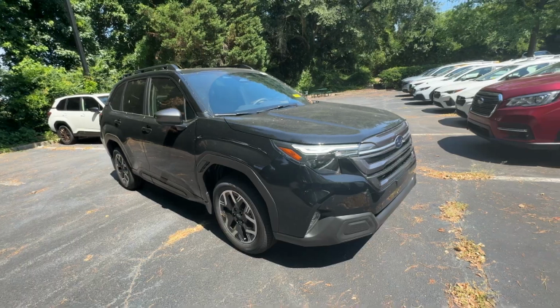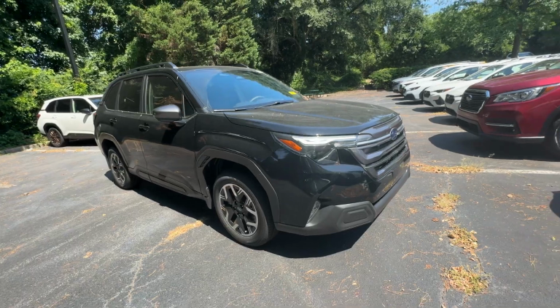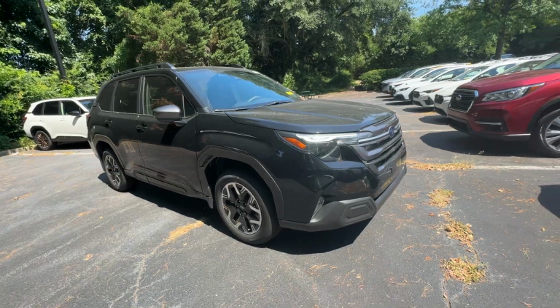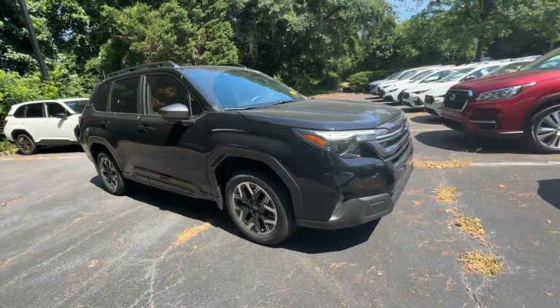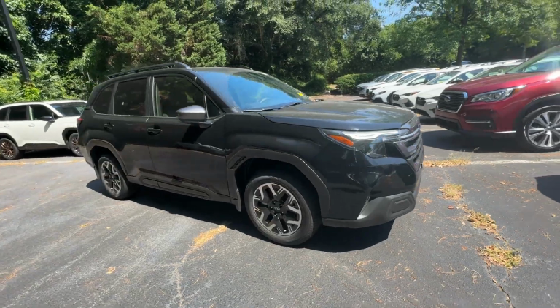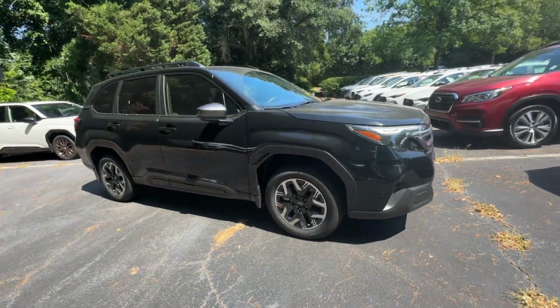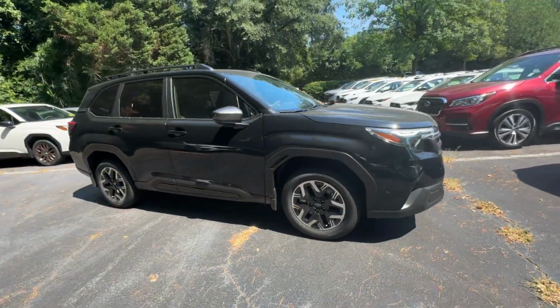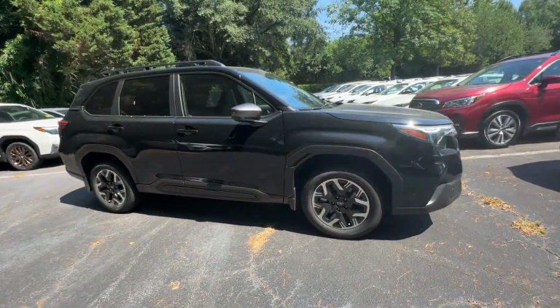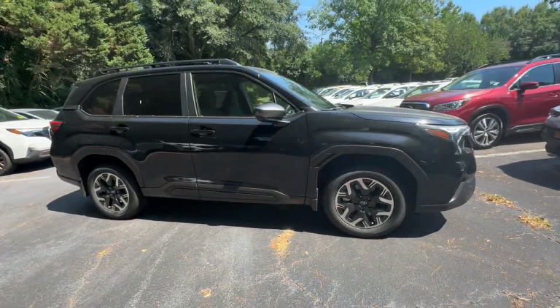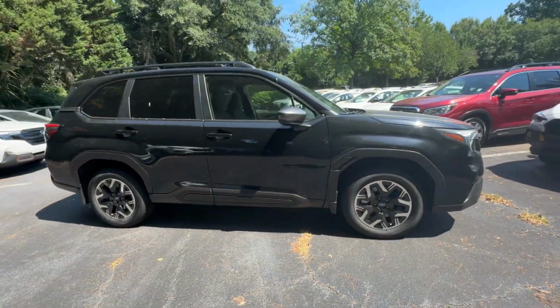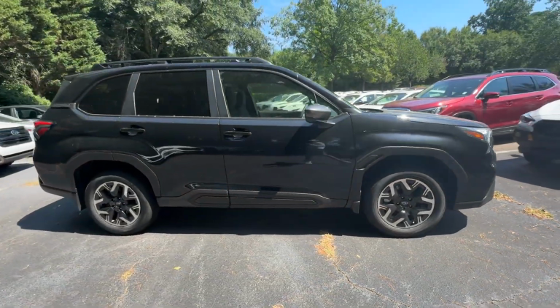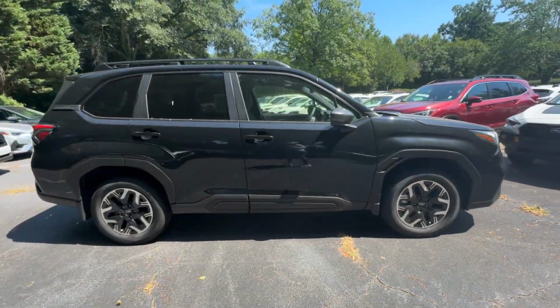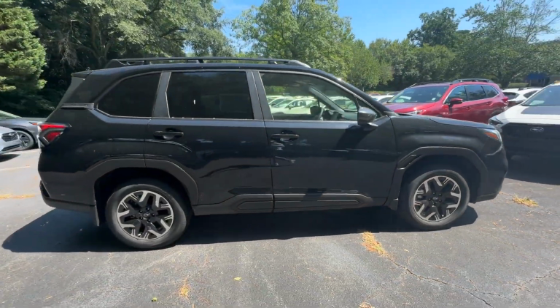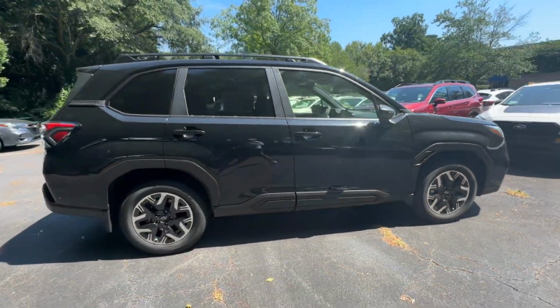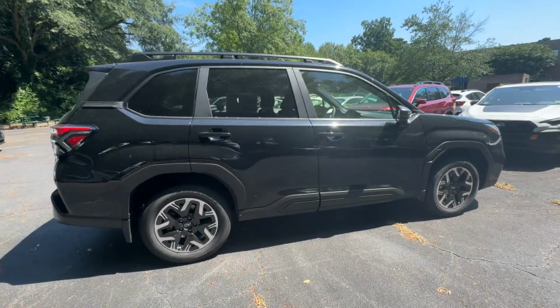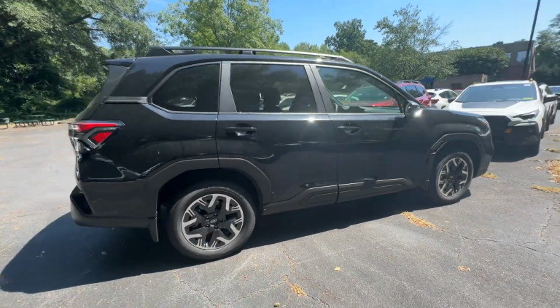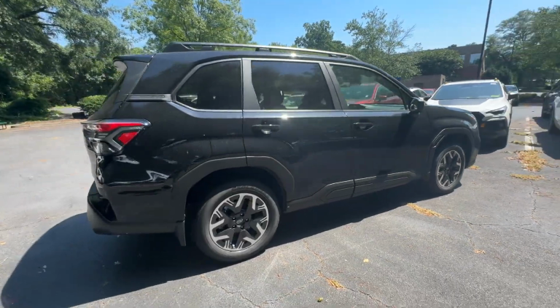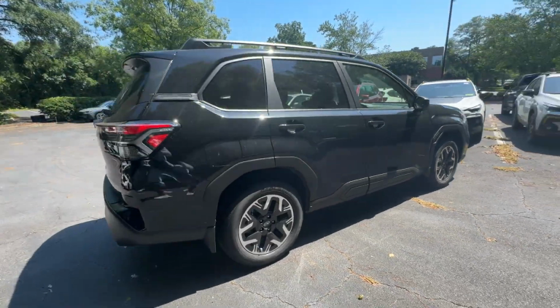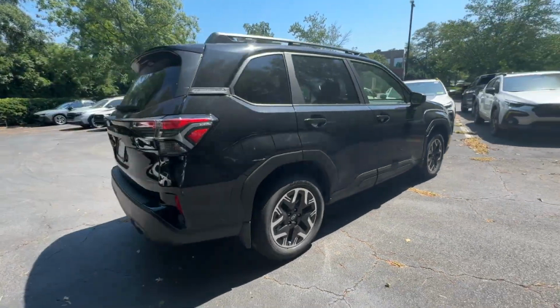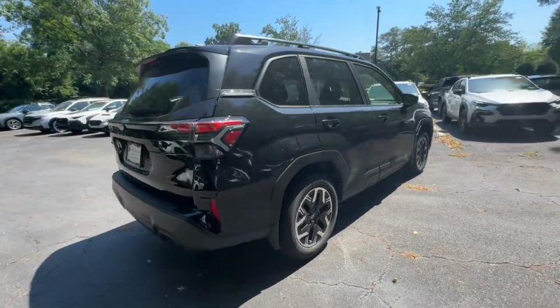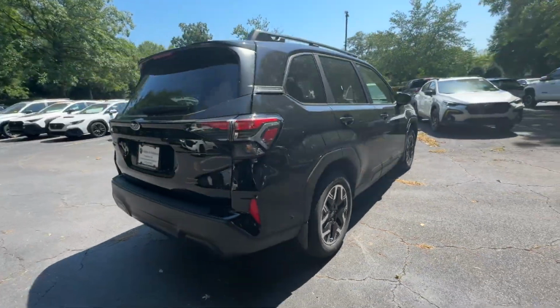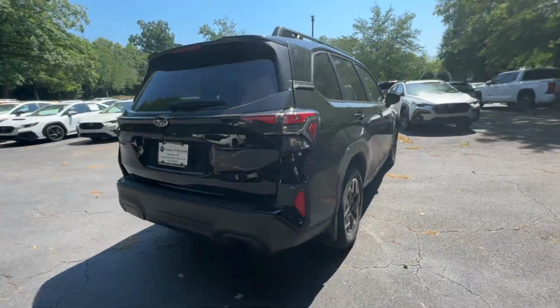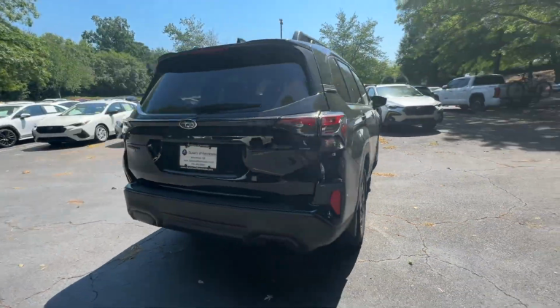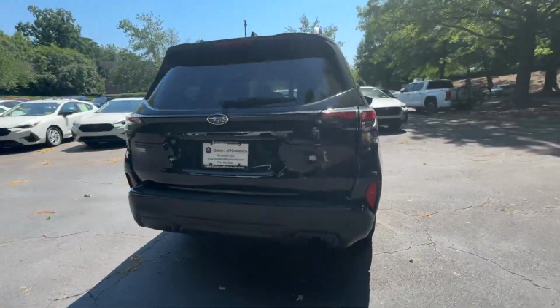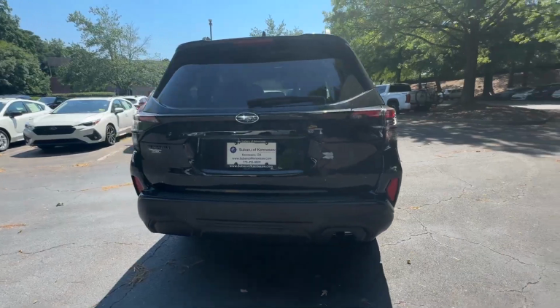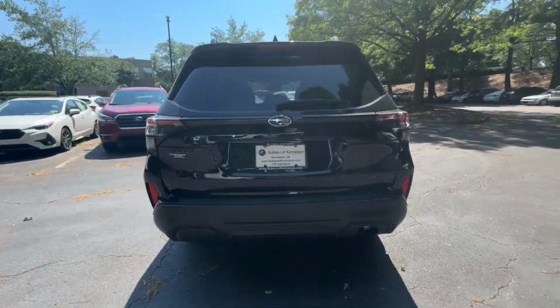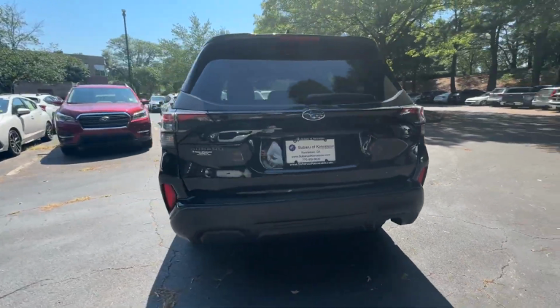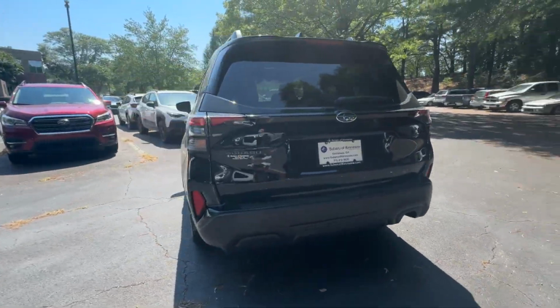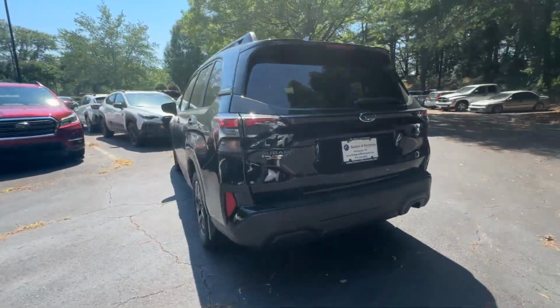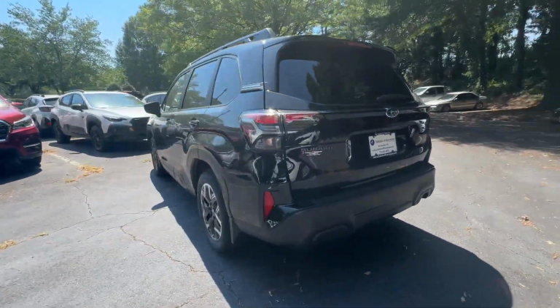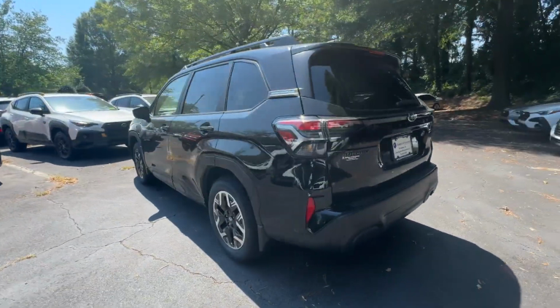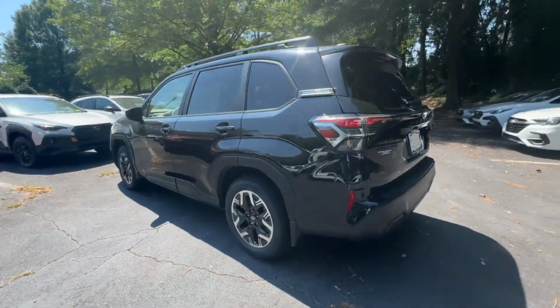2025 Subaru Forester. This SUV offers space as well as power and performance. It was cleverly designed with details that delight any driver.